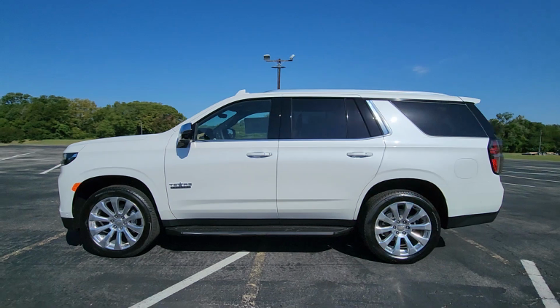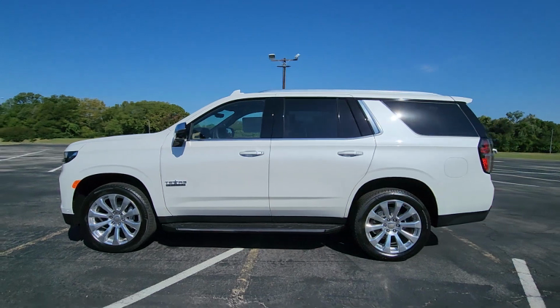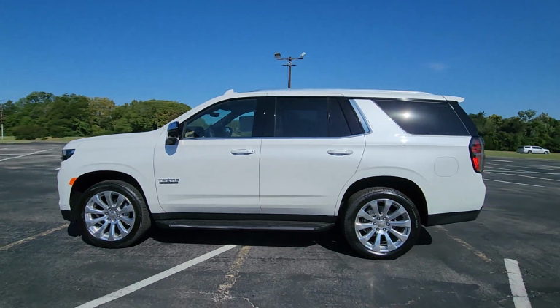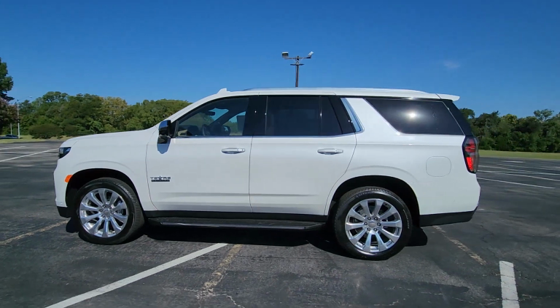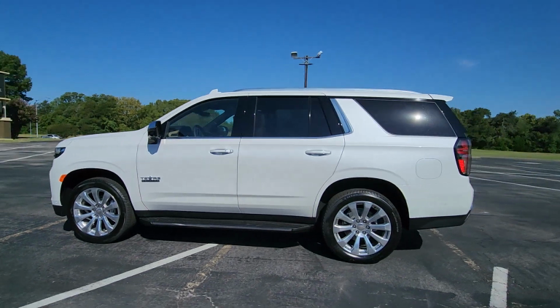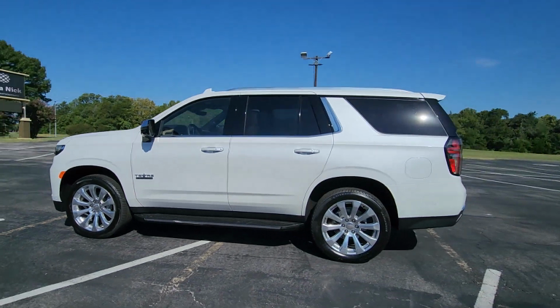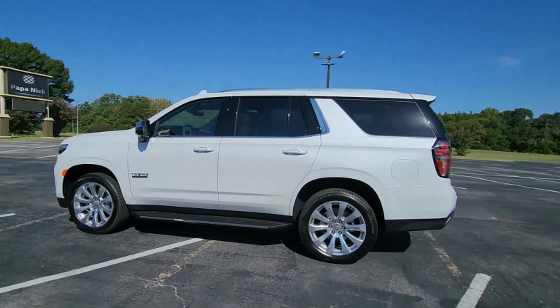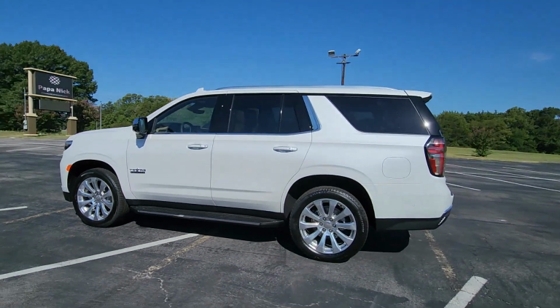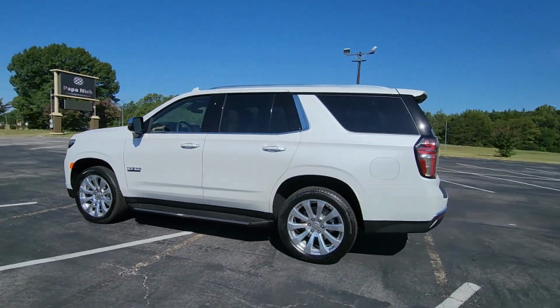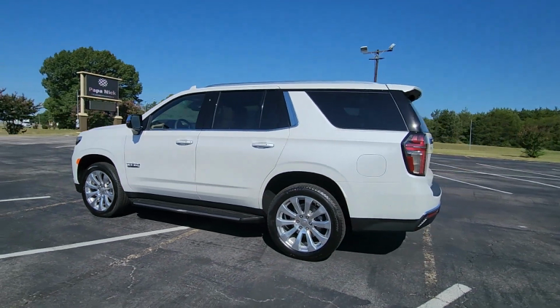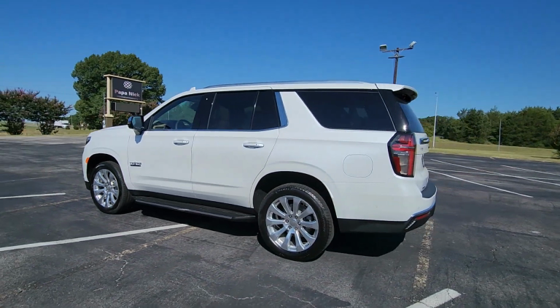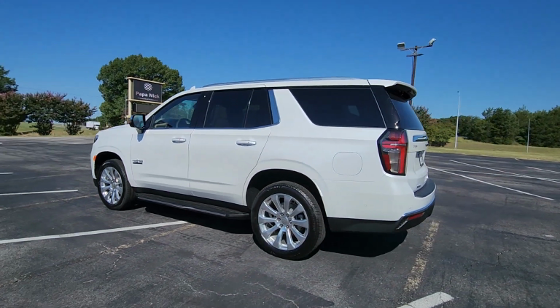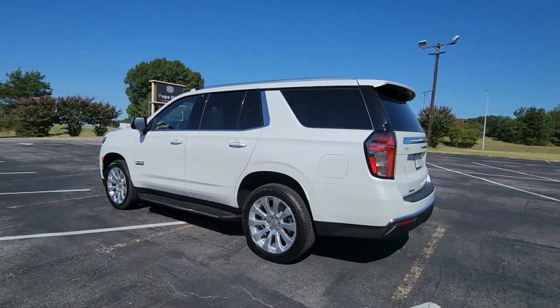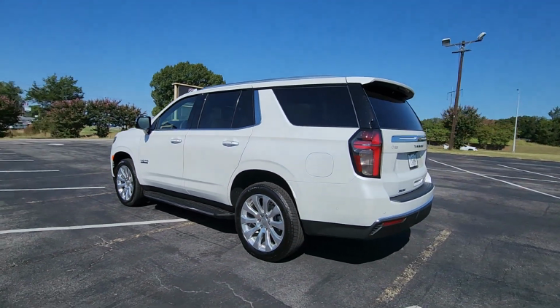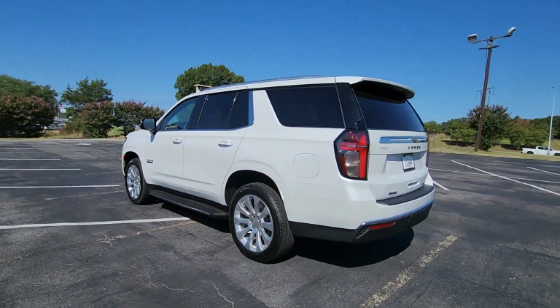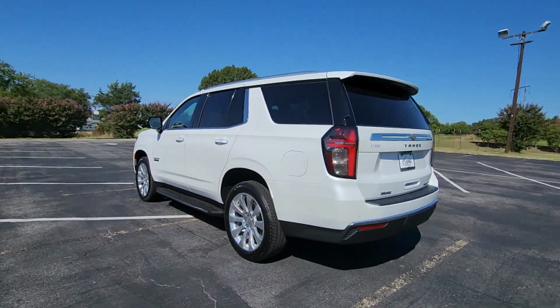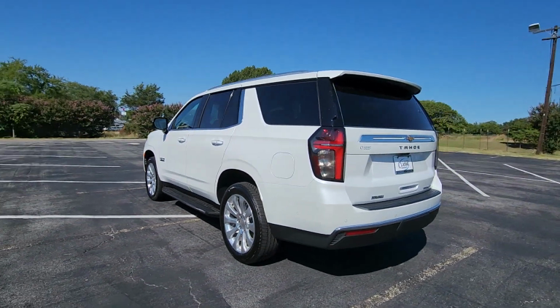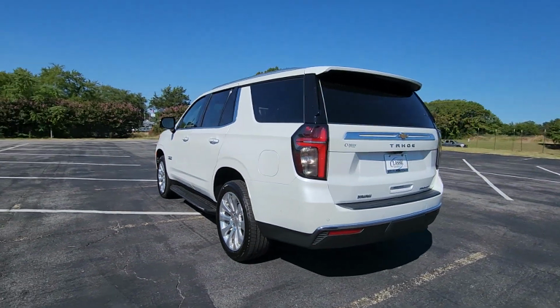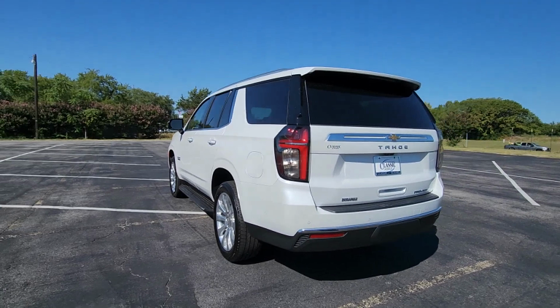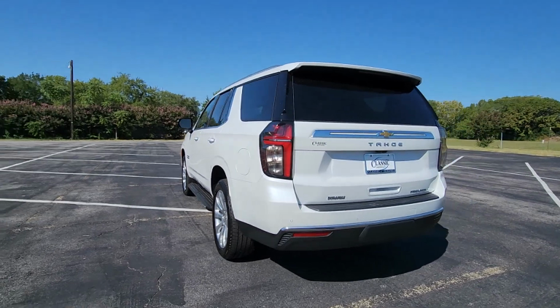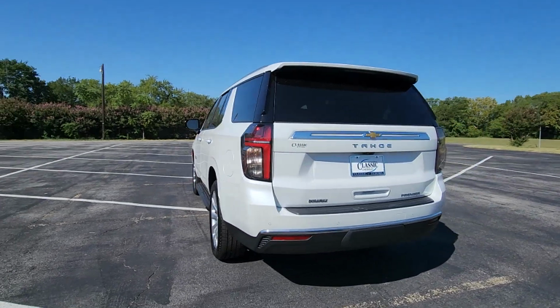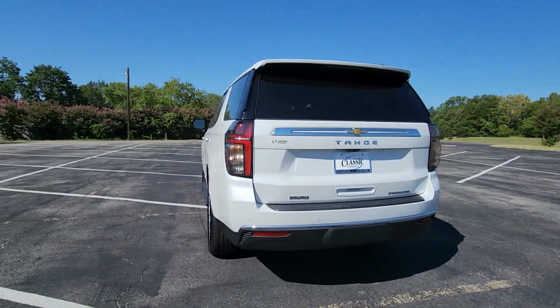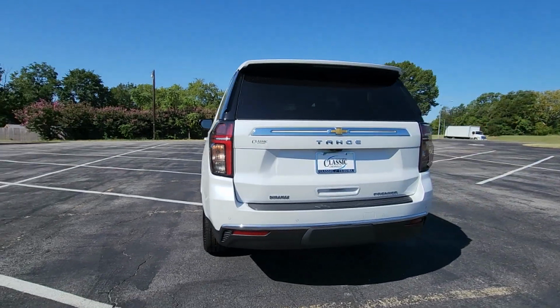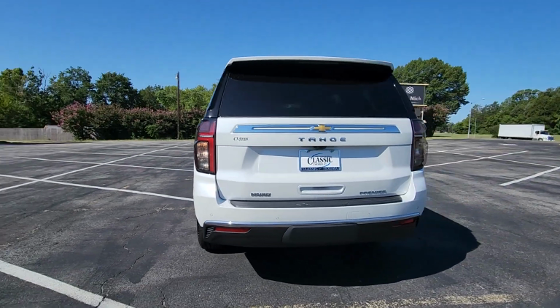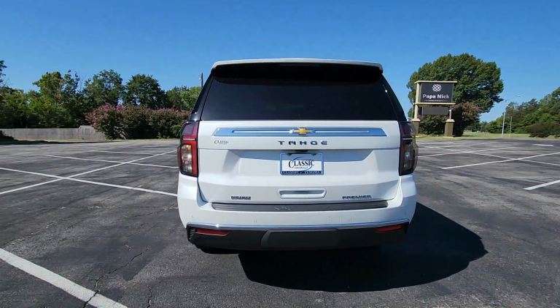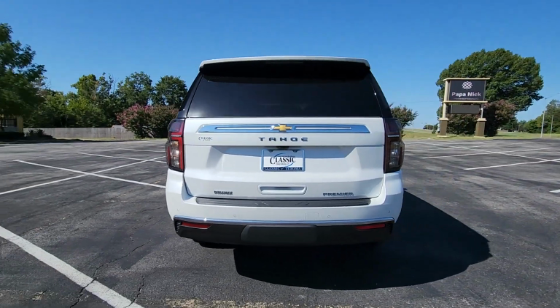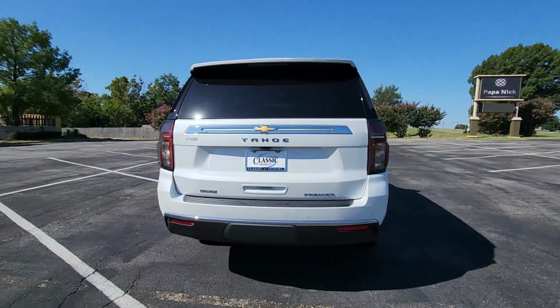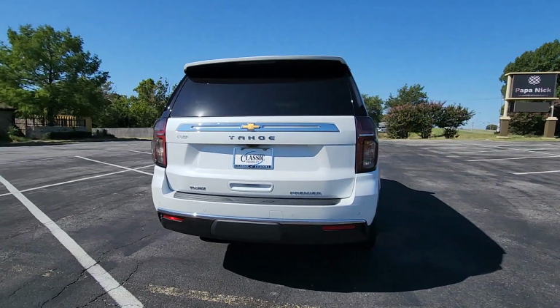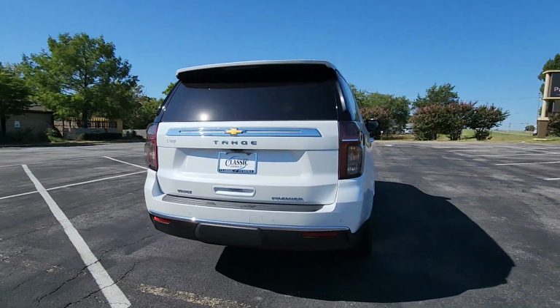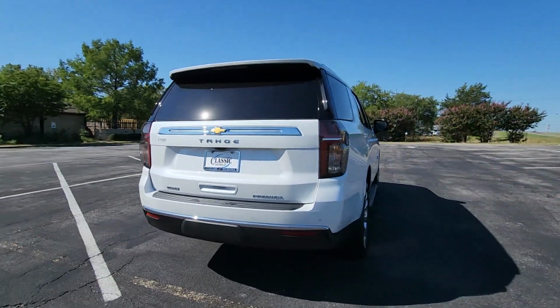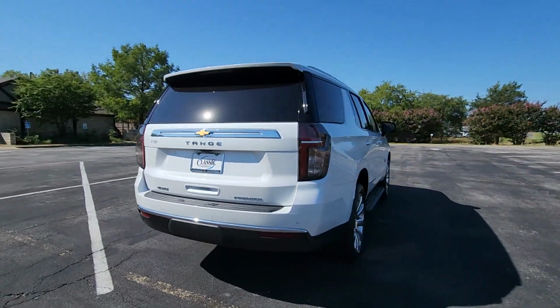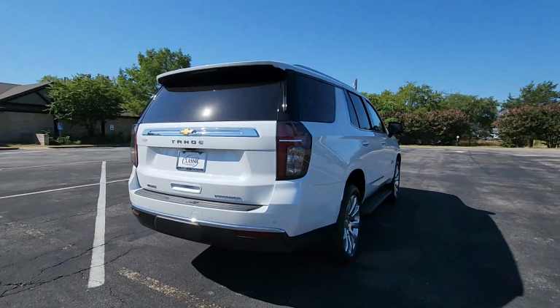Looking for your dream car? It could be the 2023 Chevrolet Tahoe. The Tahoe is the full-size SUV that ticks all the boxes.